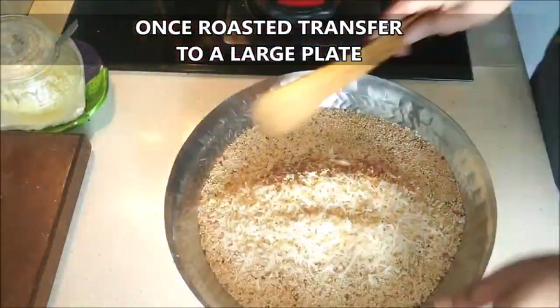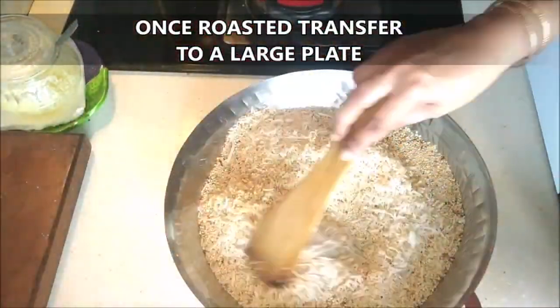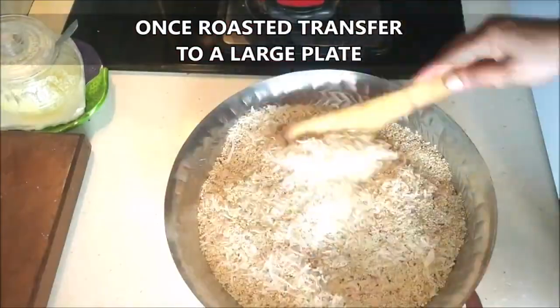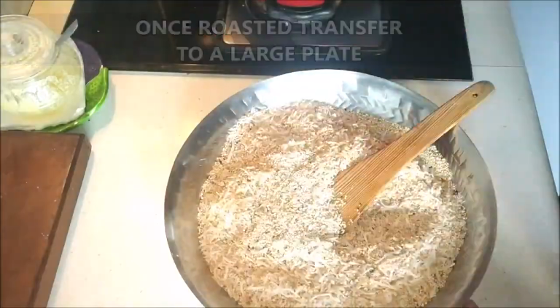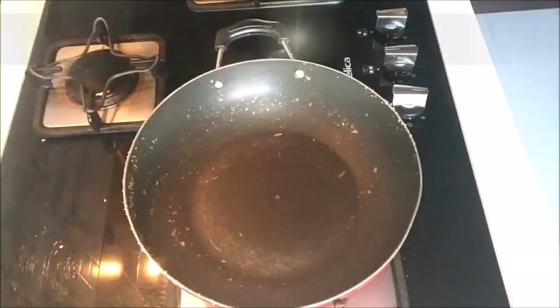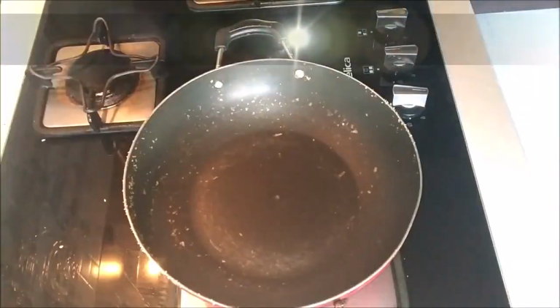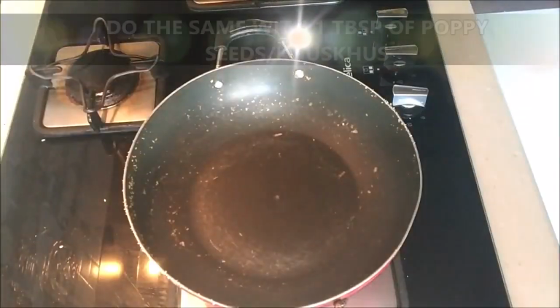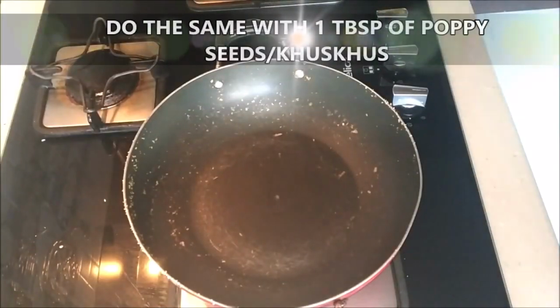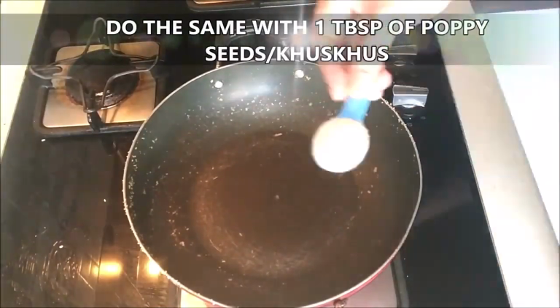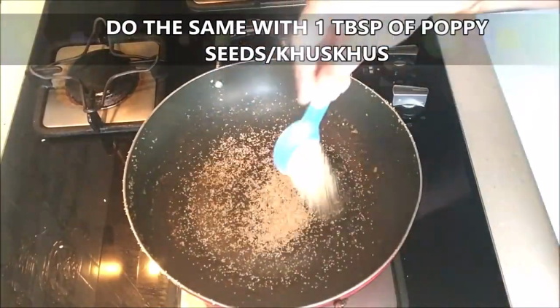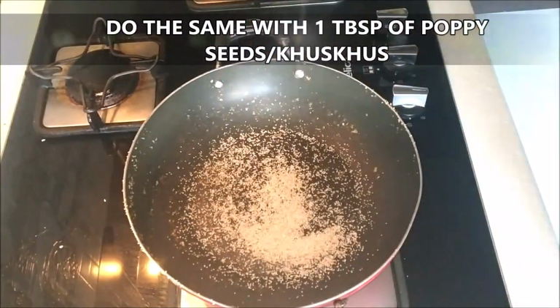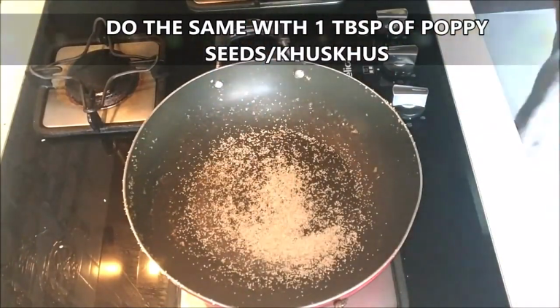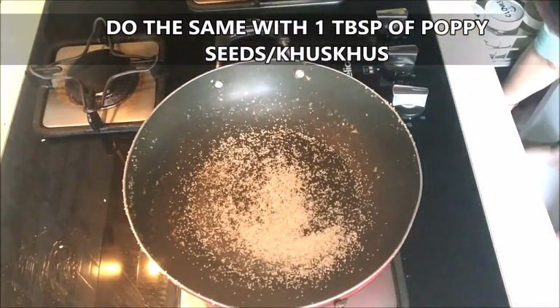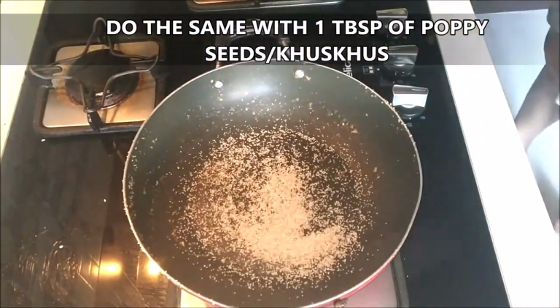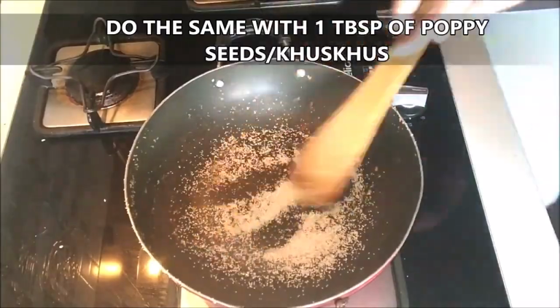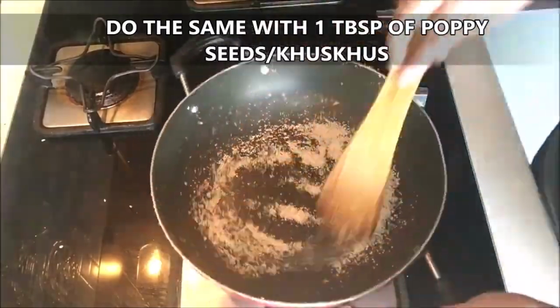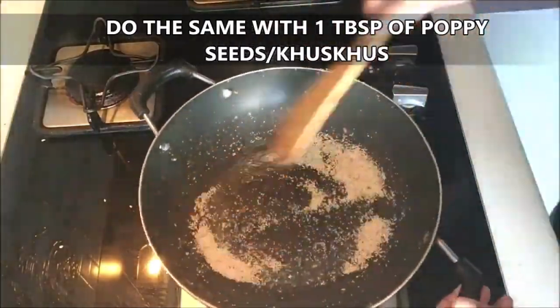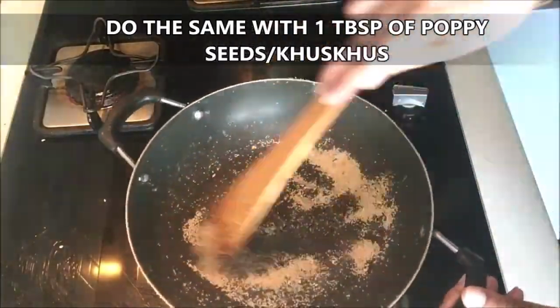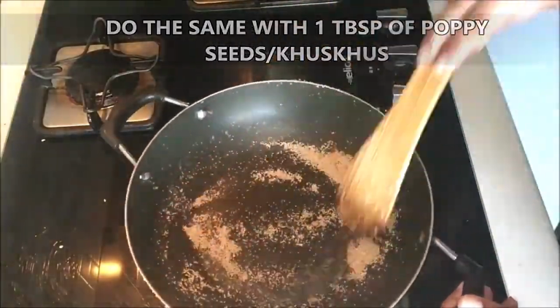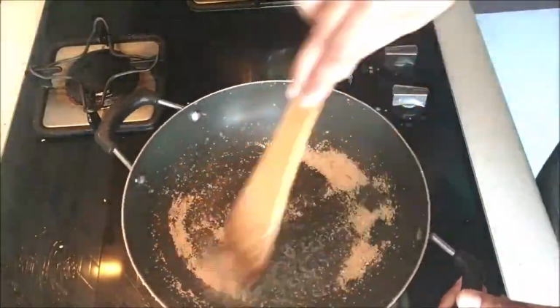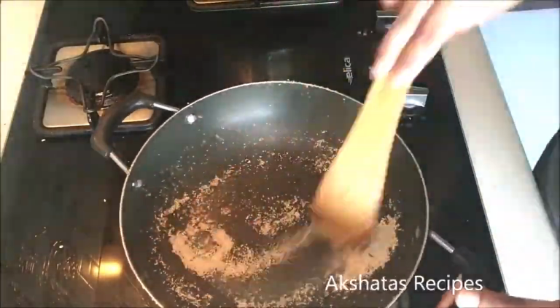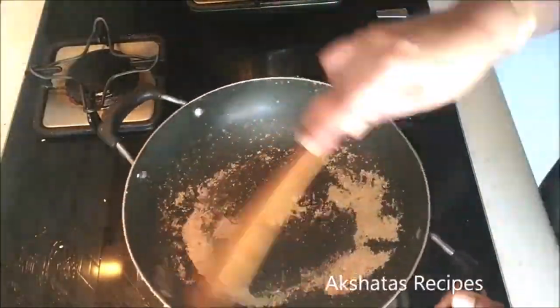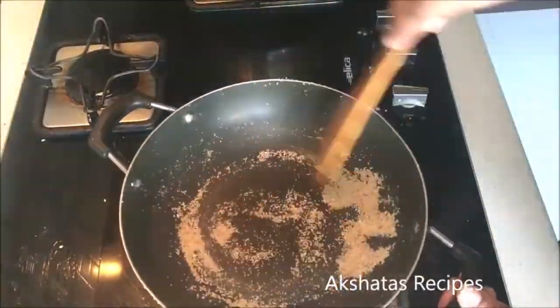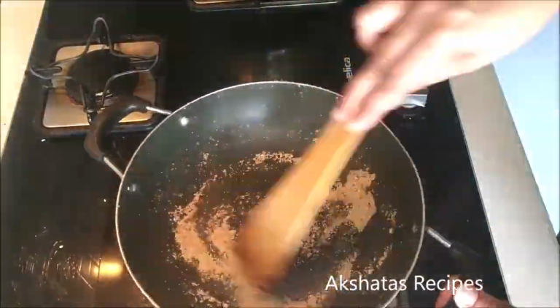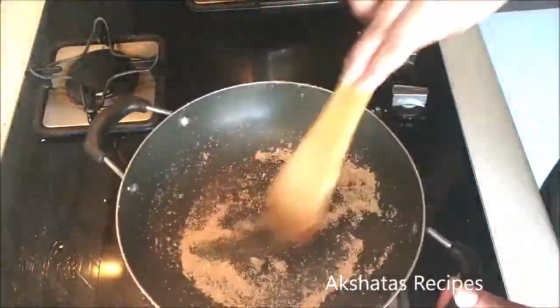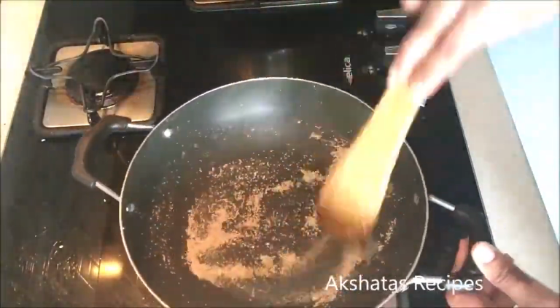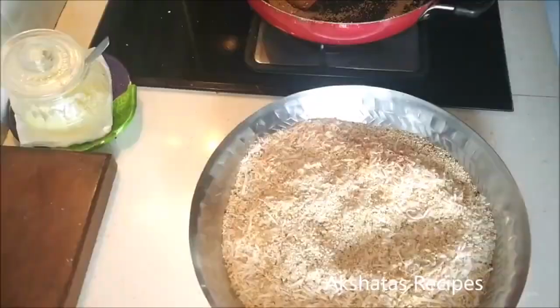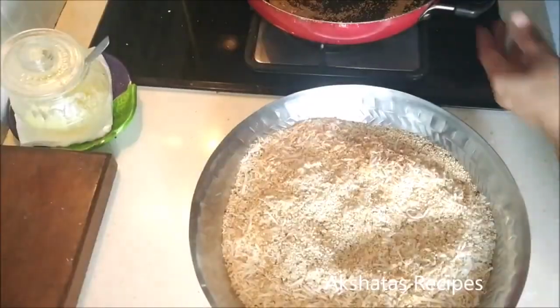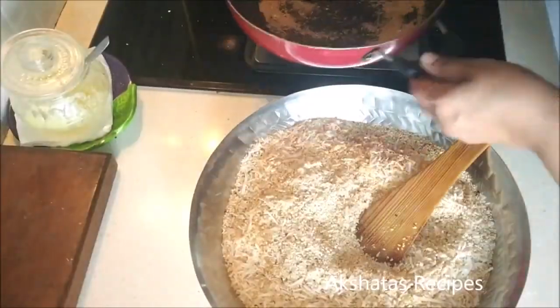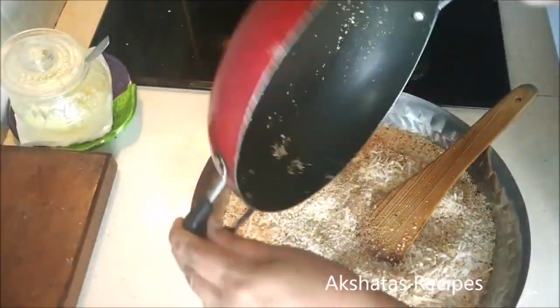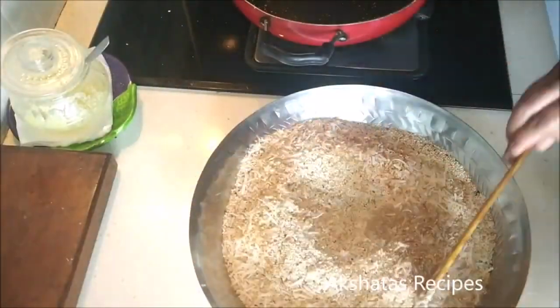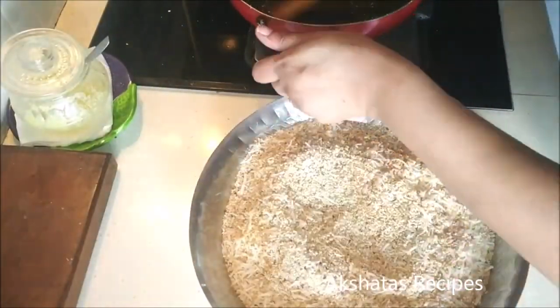In the same pan, I'm going to add one tablespoon of khus khus or poppy seeds. Roast this for not even a minute — about half a minute or so — and transfer that also to the mixture. Now we're finished with our roasting.